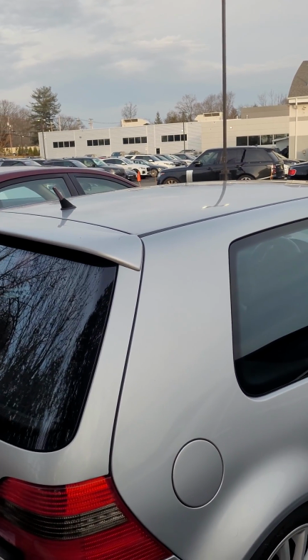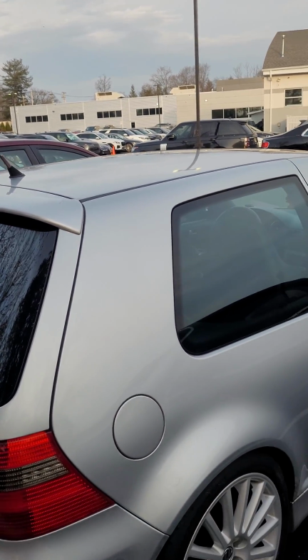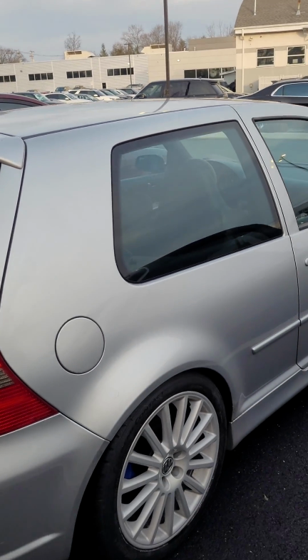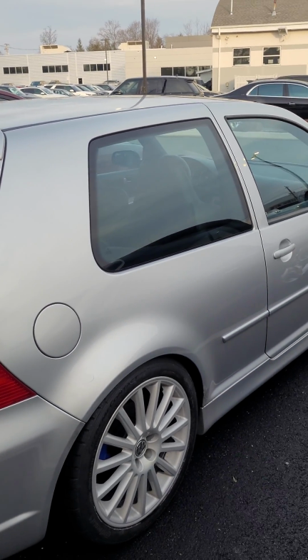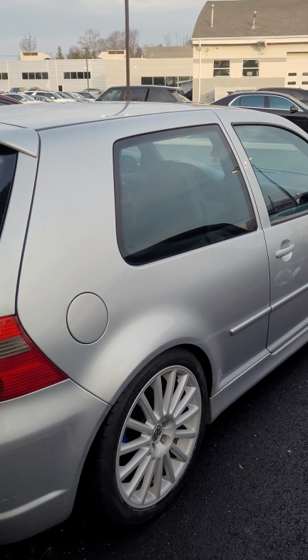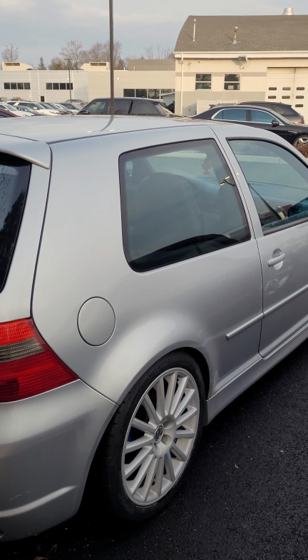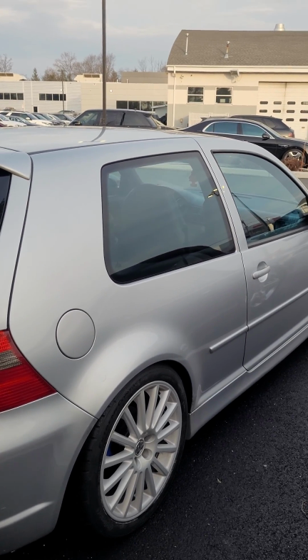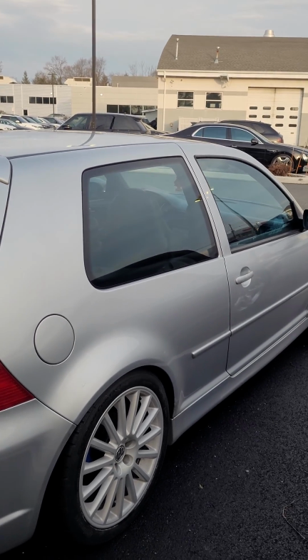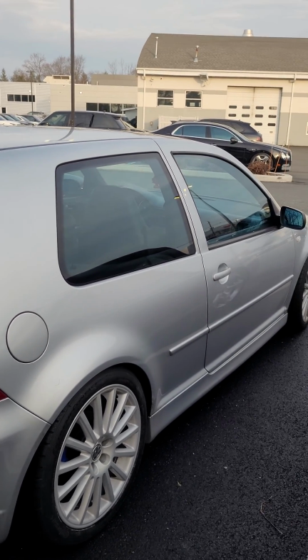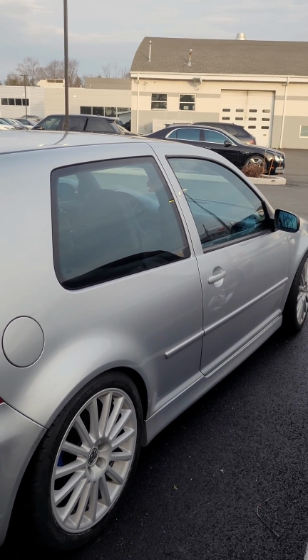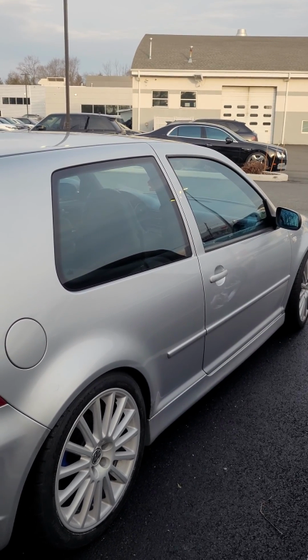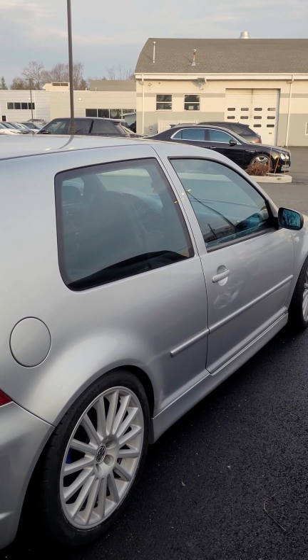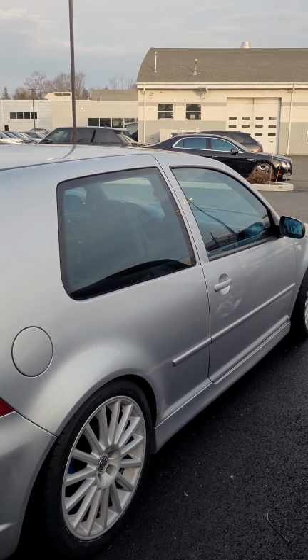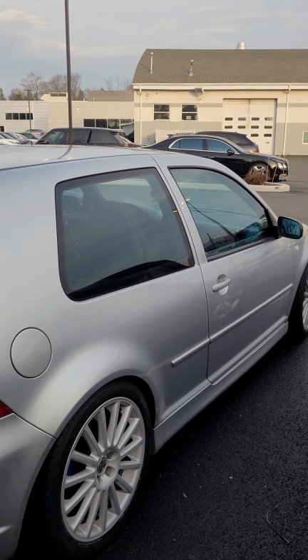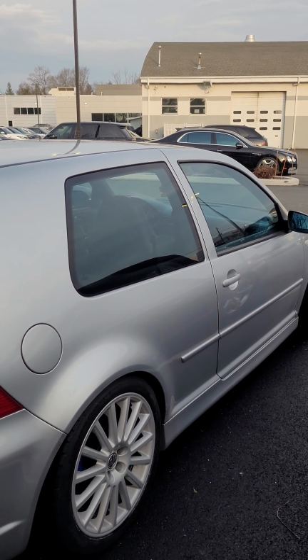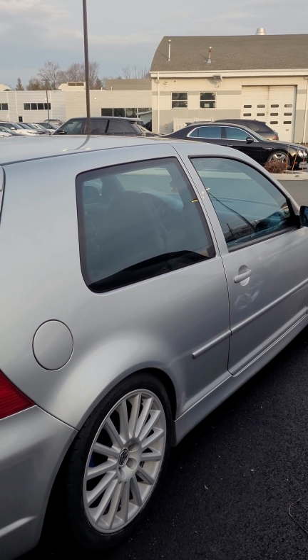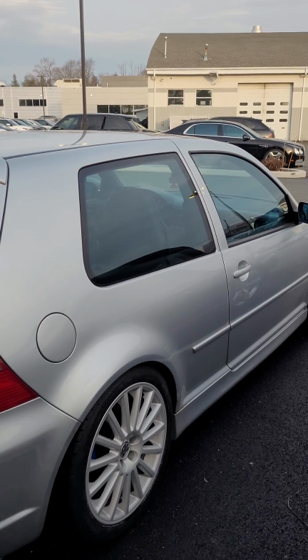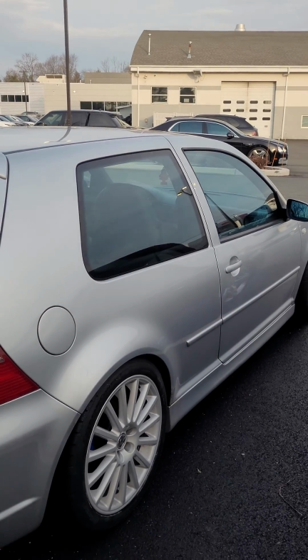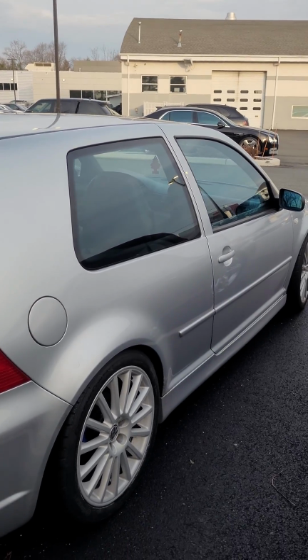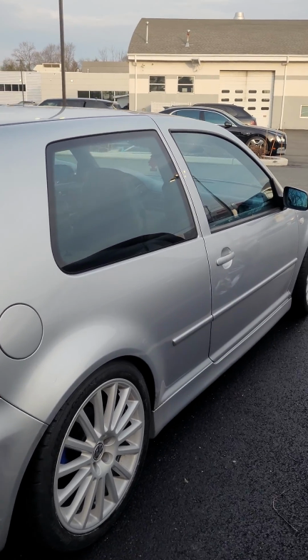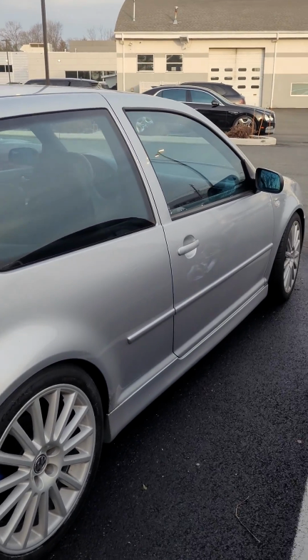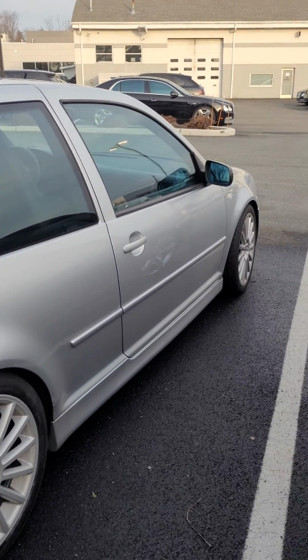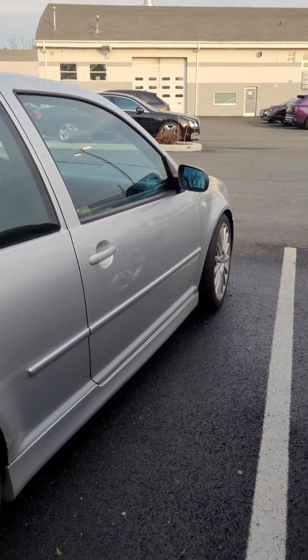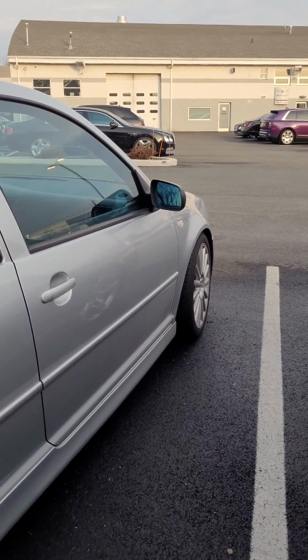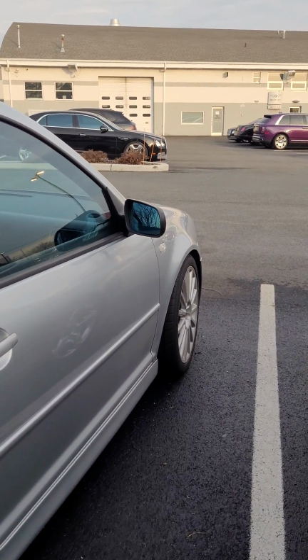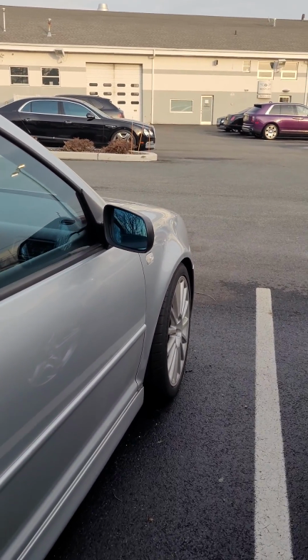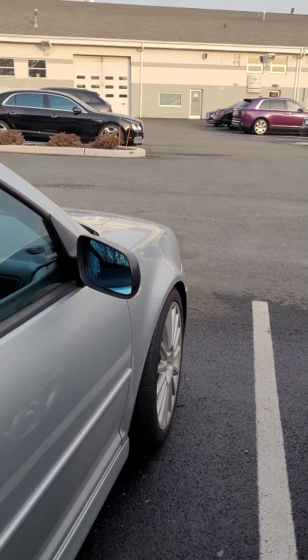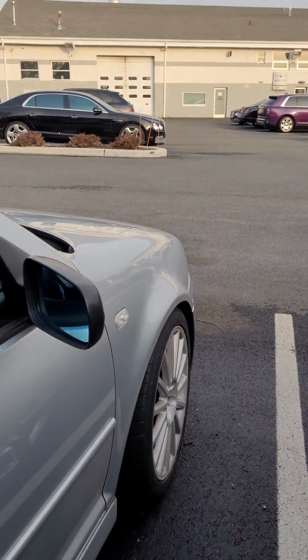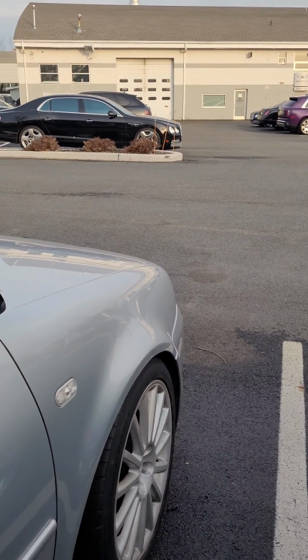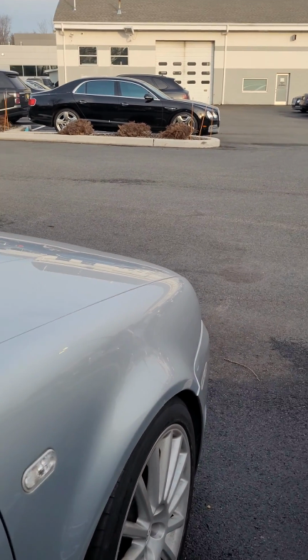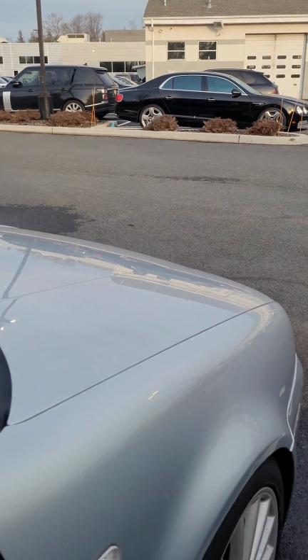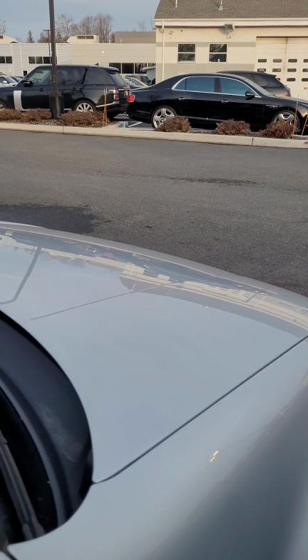If you know anything about these cars, they only made — well, I don't know how many they made total, but they imported 5,000 into America in 2004, so God knows how many are left that's not fully destroyed. This one's super clean, man.